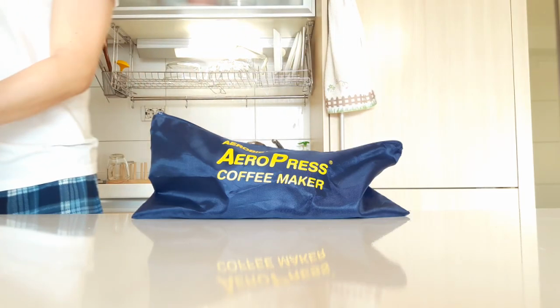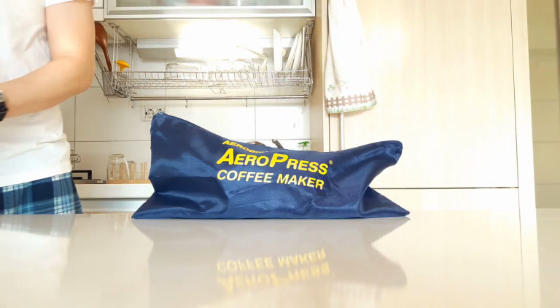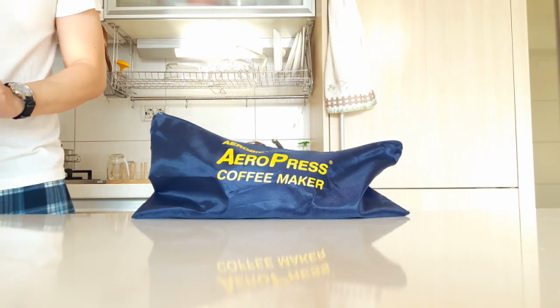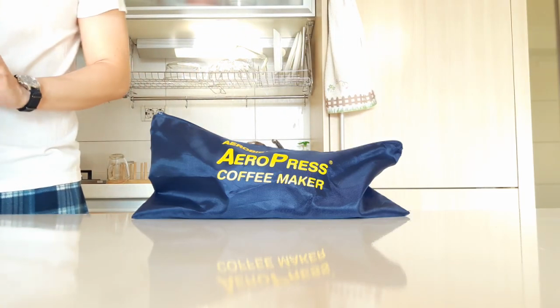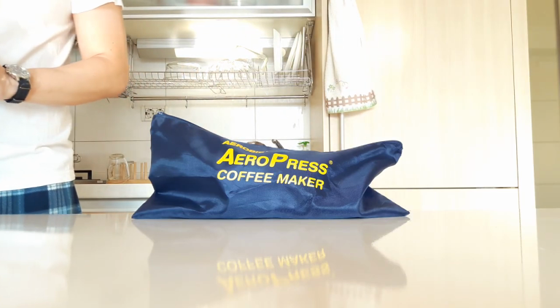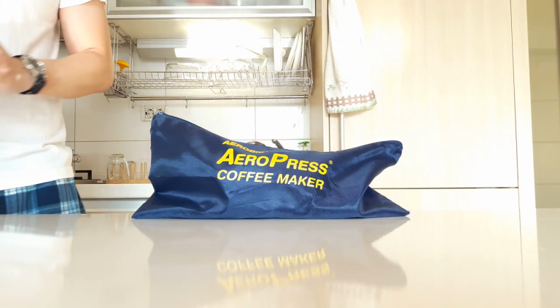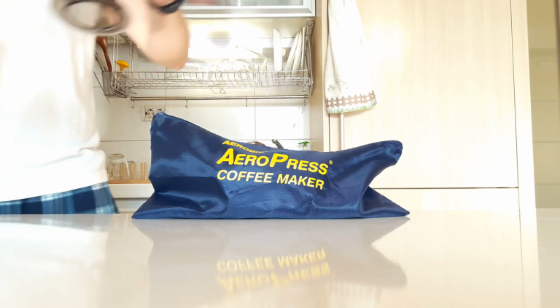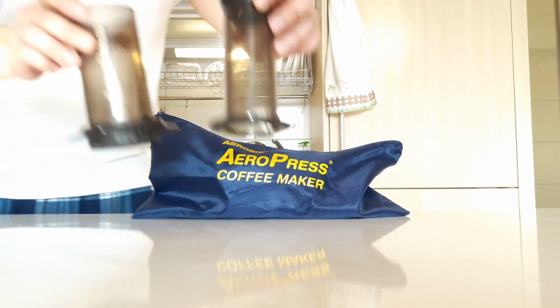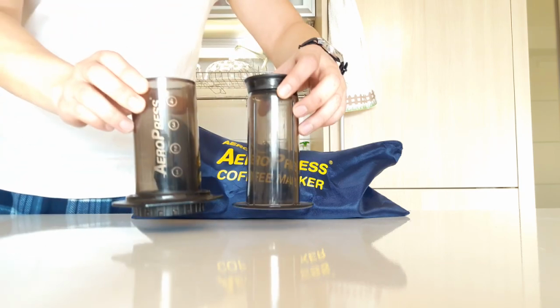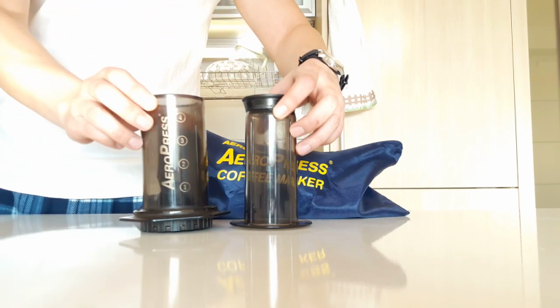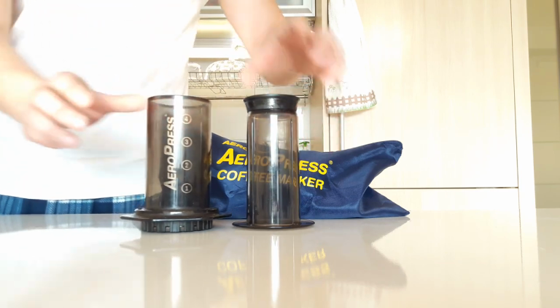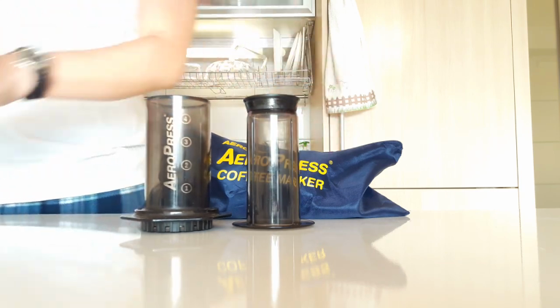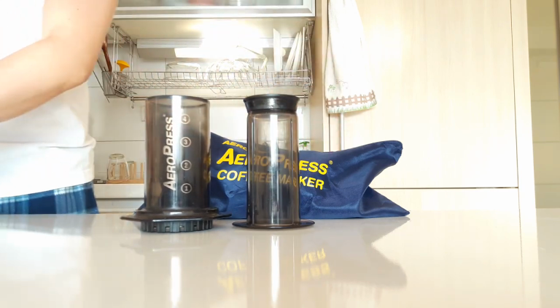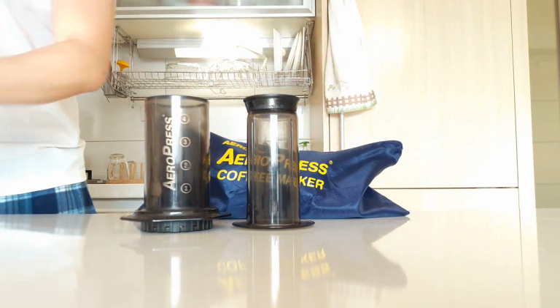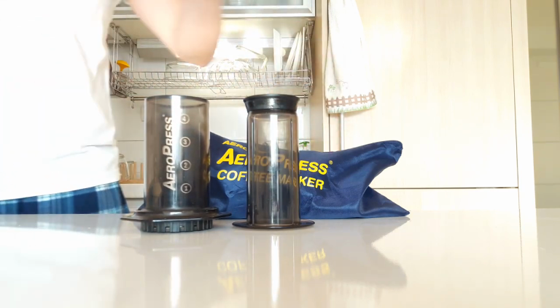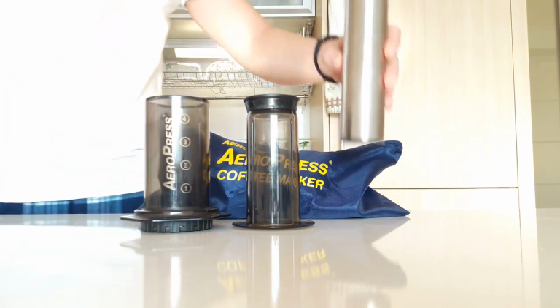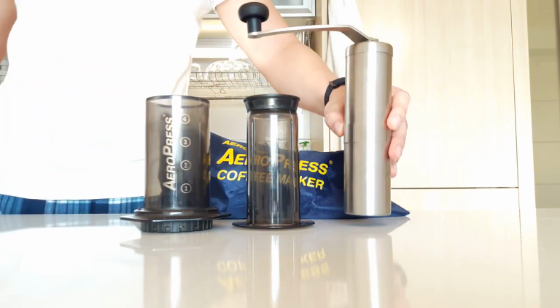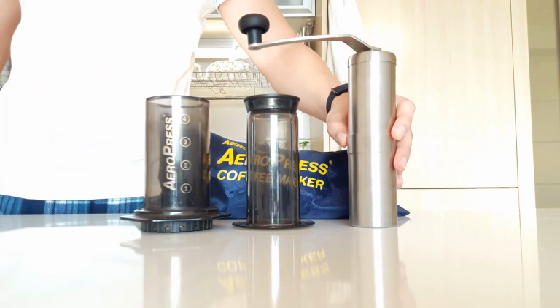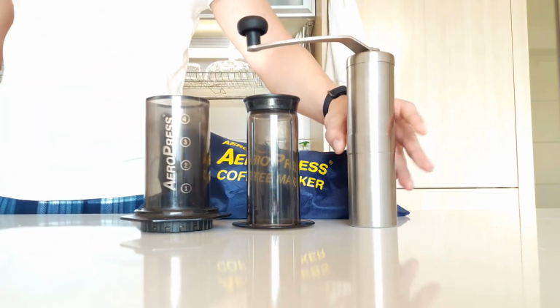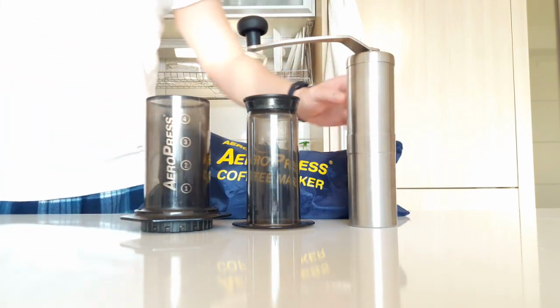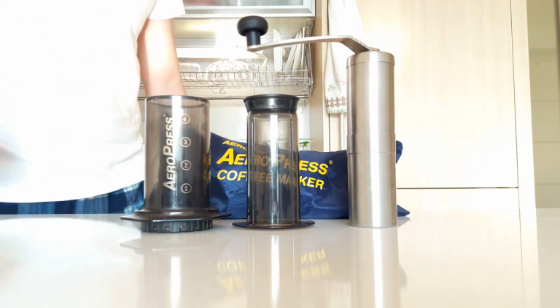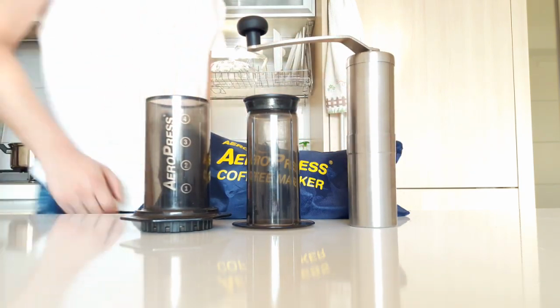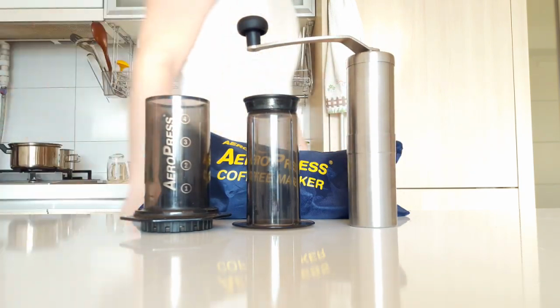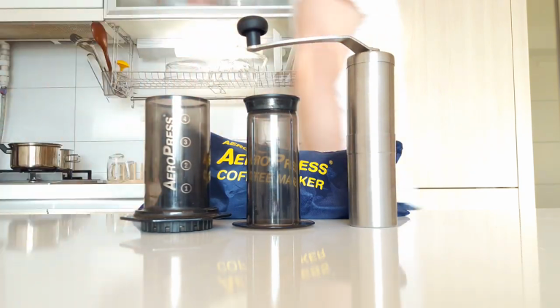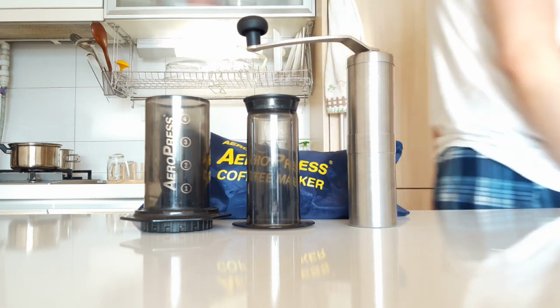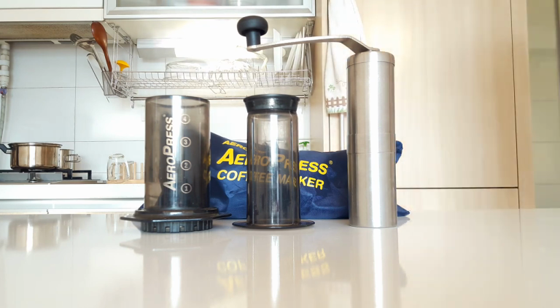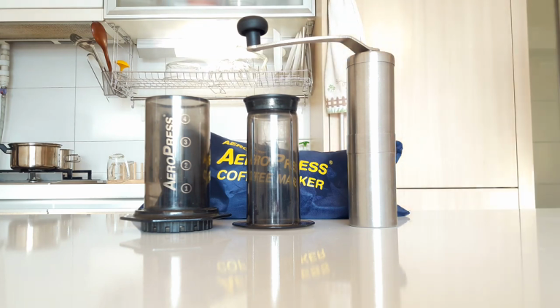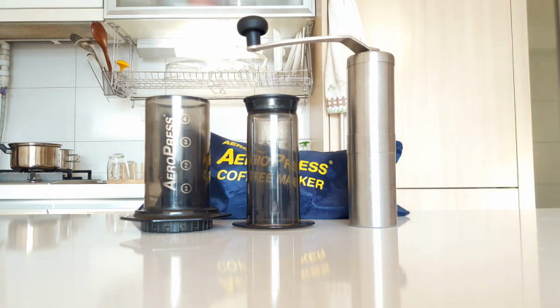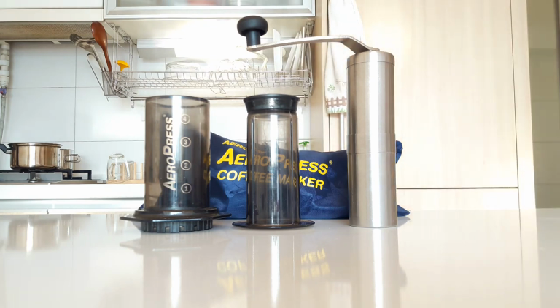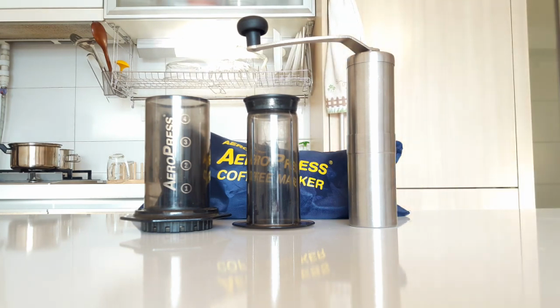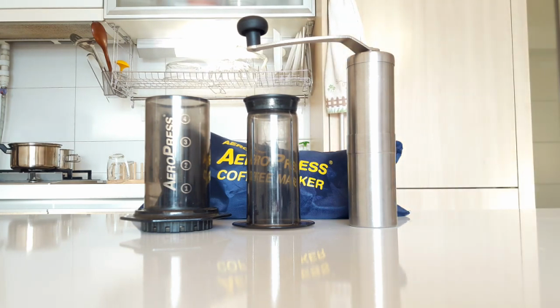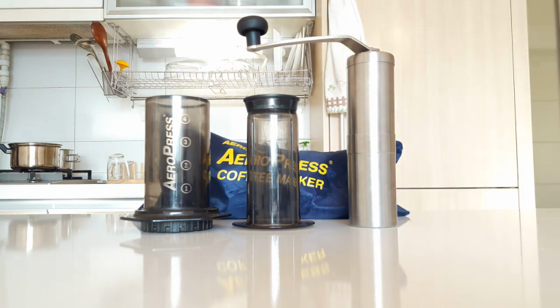Welcome to Minster 2 Reviews. Today I'm going to review the AeroPress Coffeemaker and the Porlex JP30 Ceramic Burr Hand Grinder. You can find Amazon links to these products in the description below.